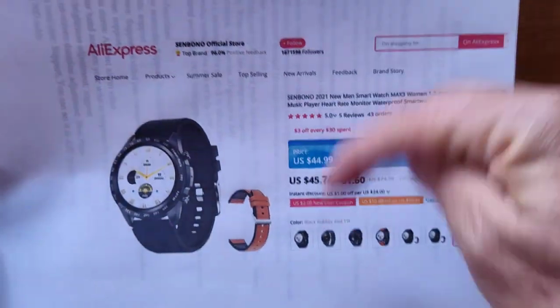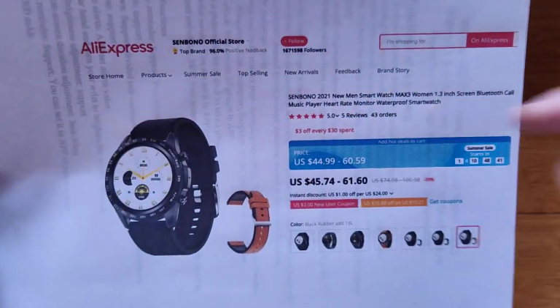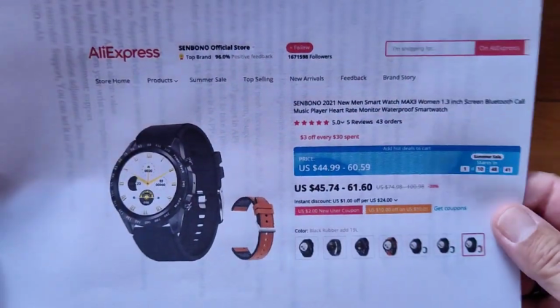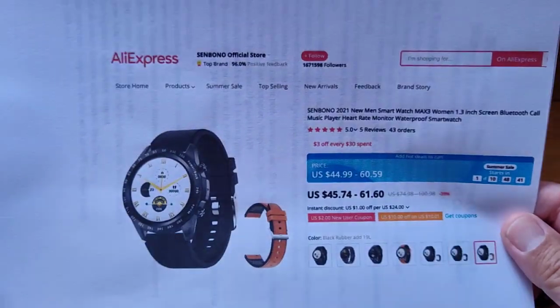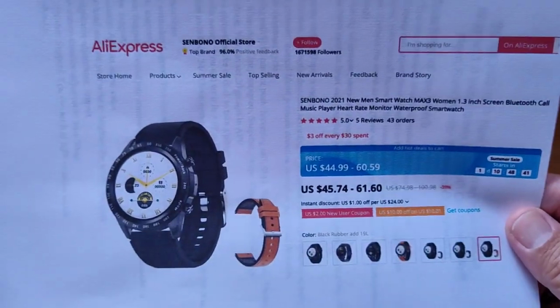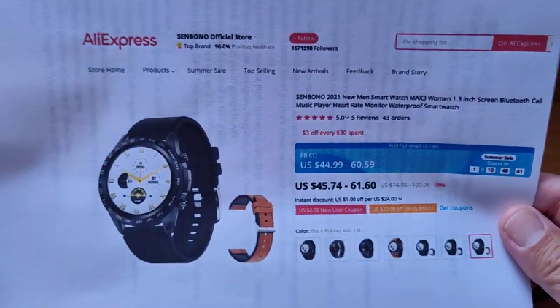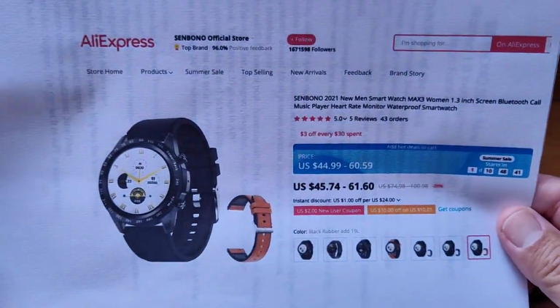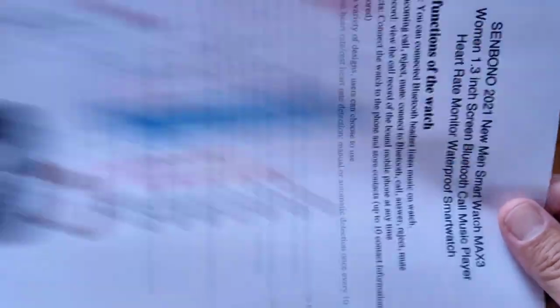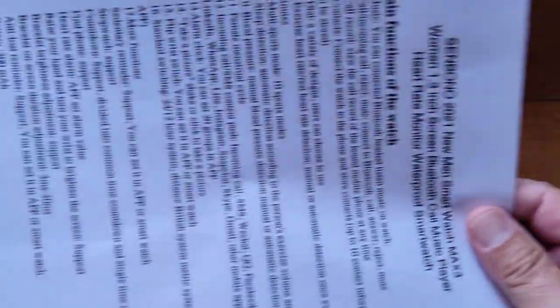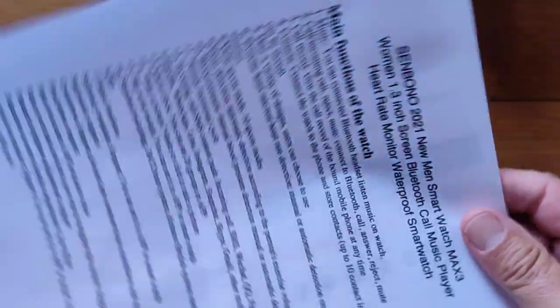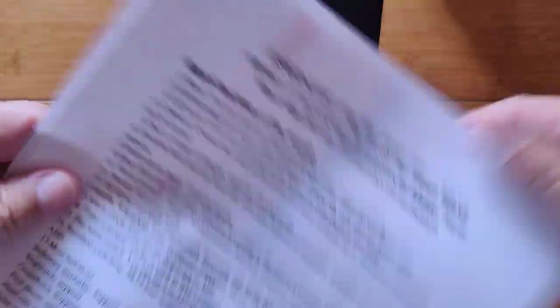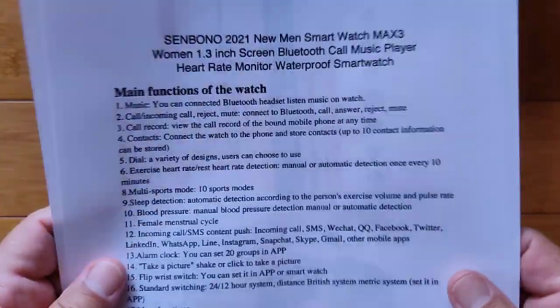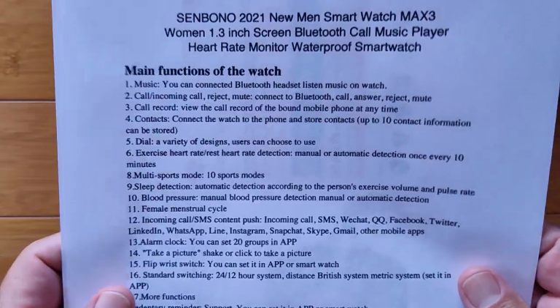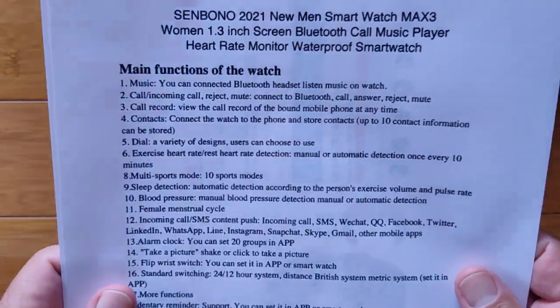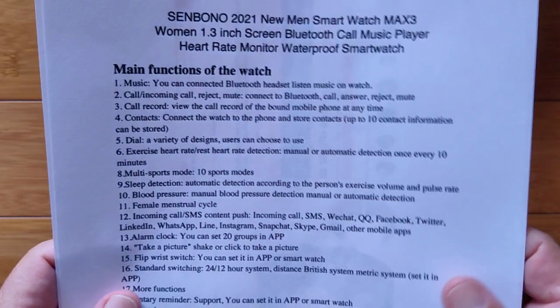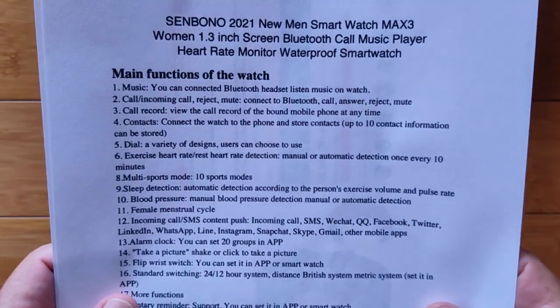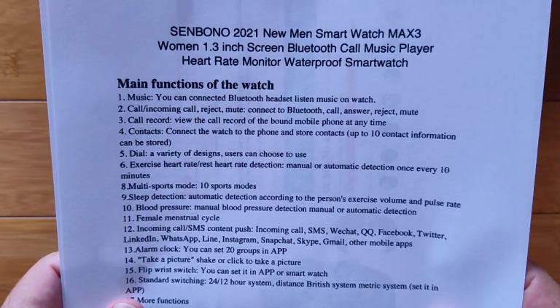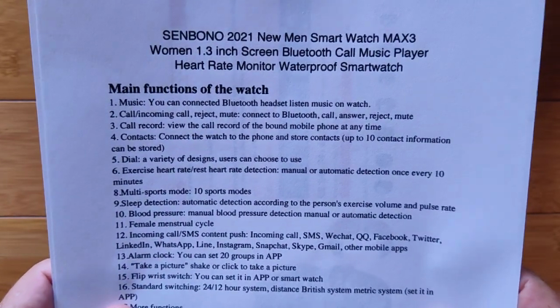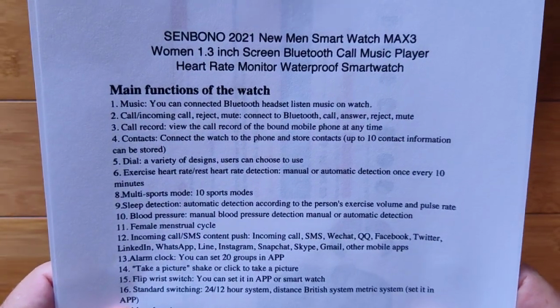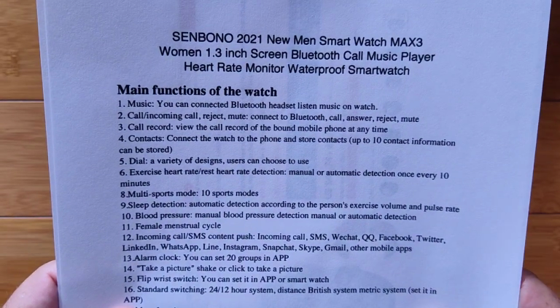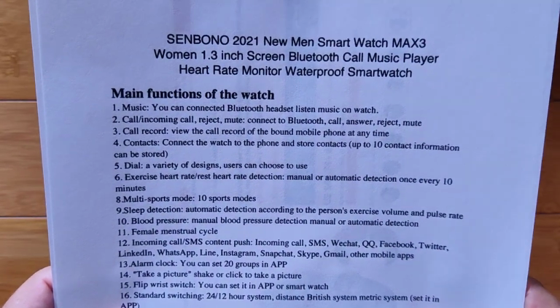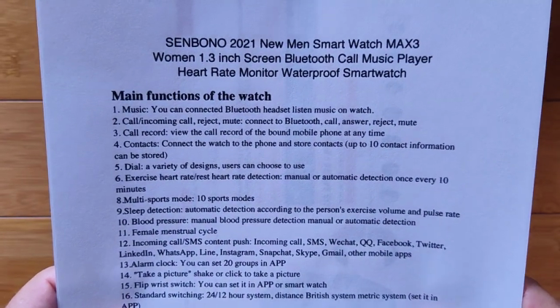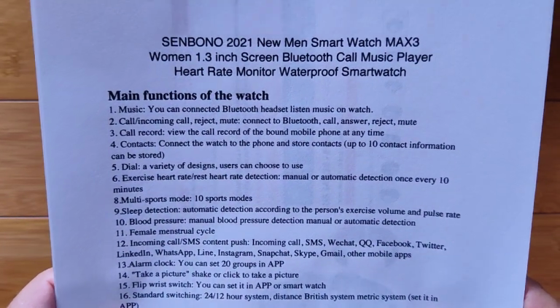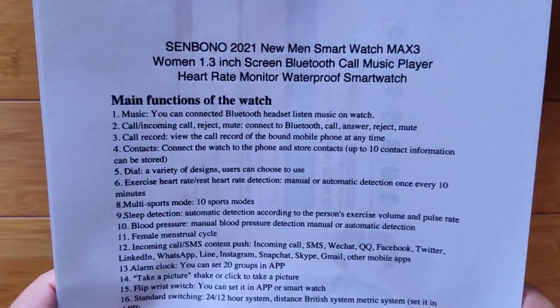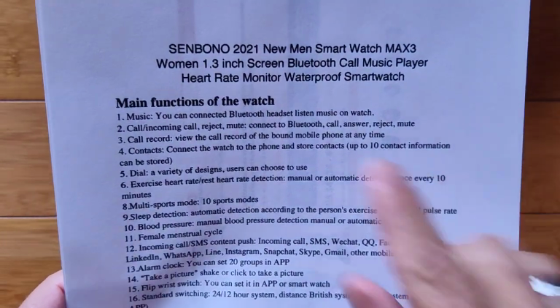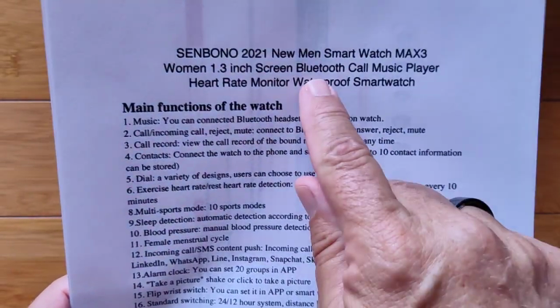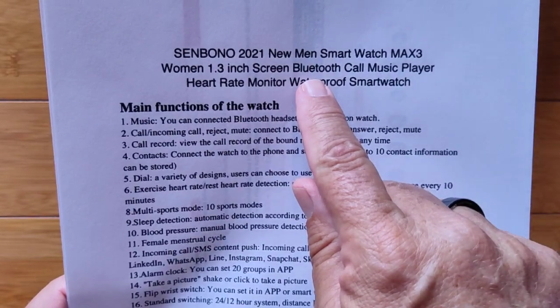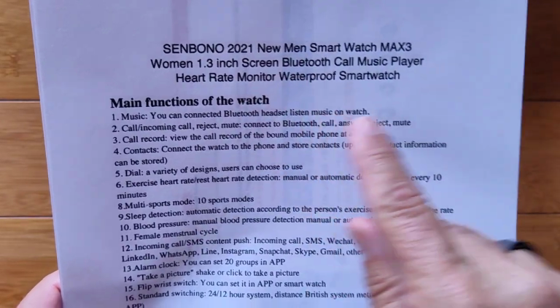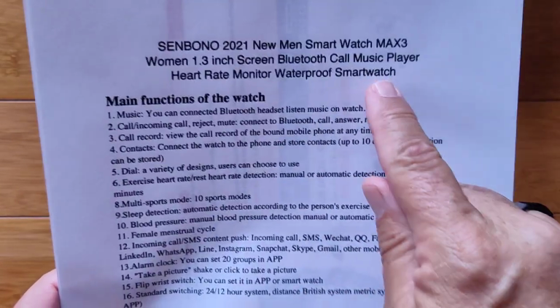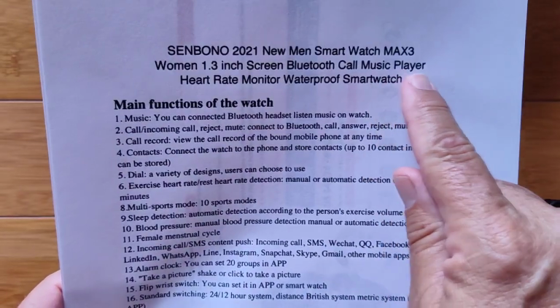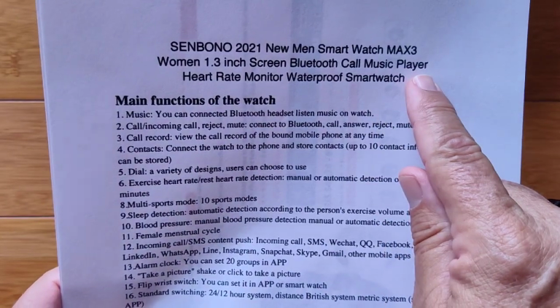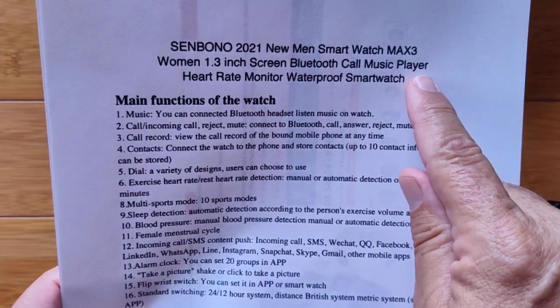Check the show notes — we'll see if we've got some special coupon links for you as well. You've got a 1.3-inch smartwatch with two really nice features: Bluetooth calling and an onboard music player.